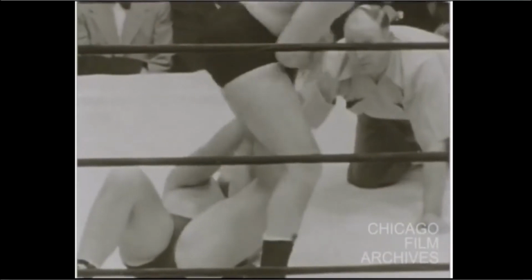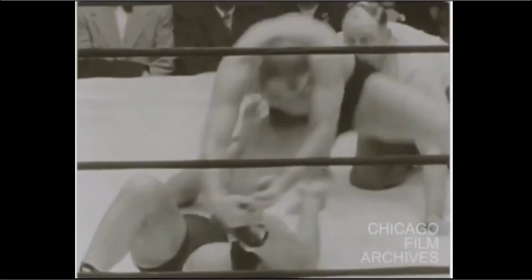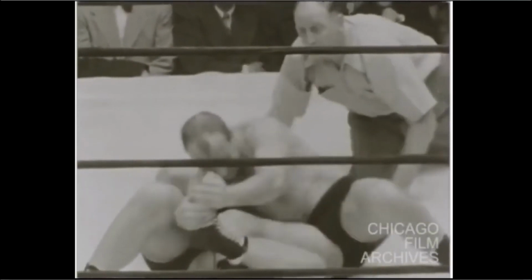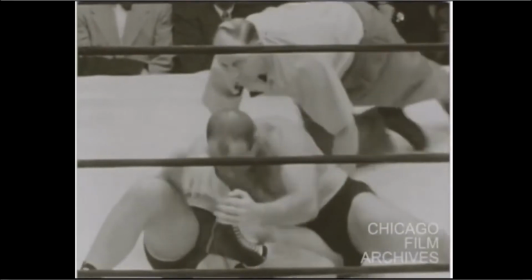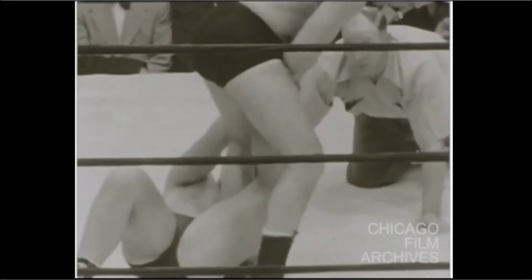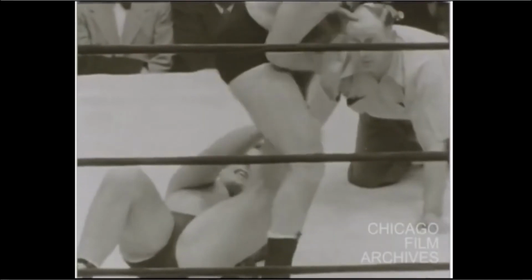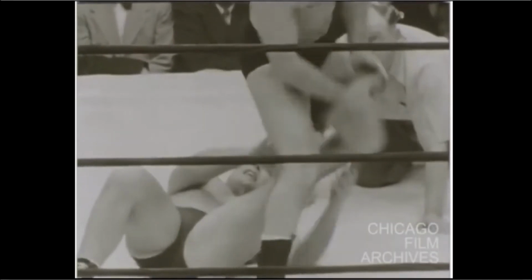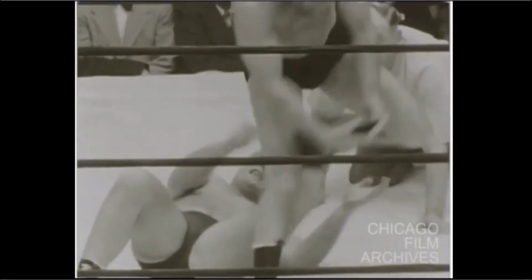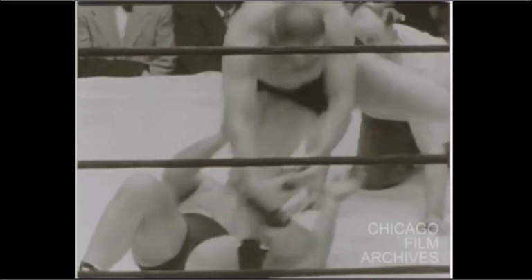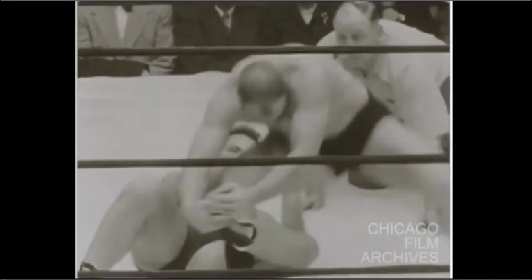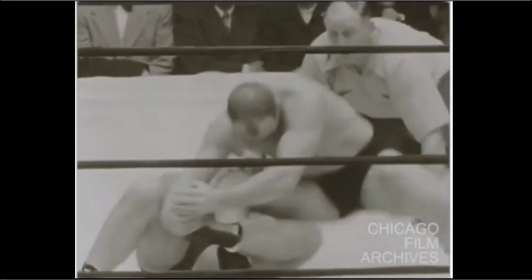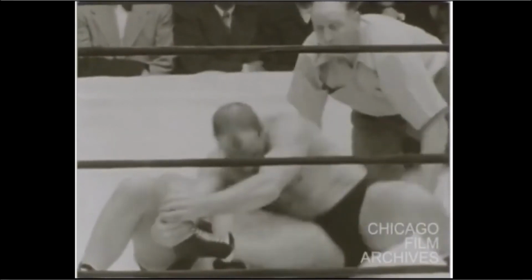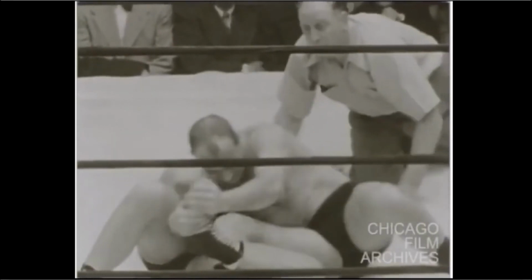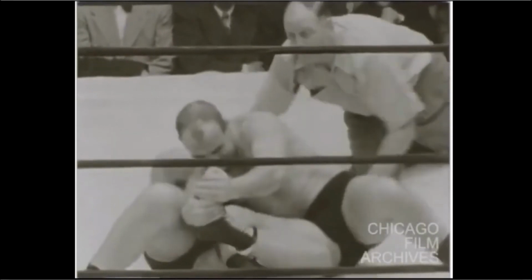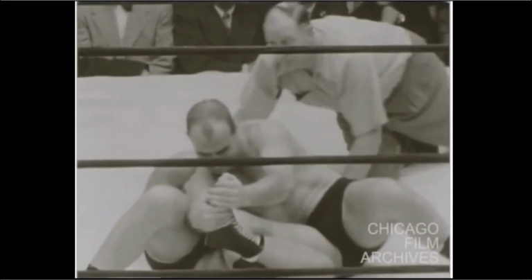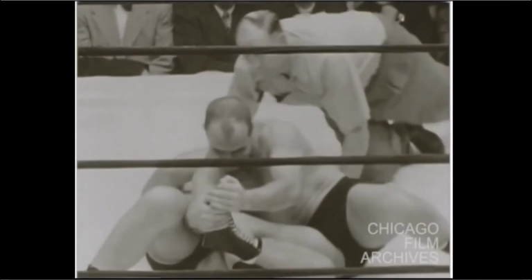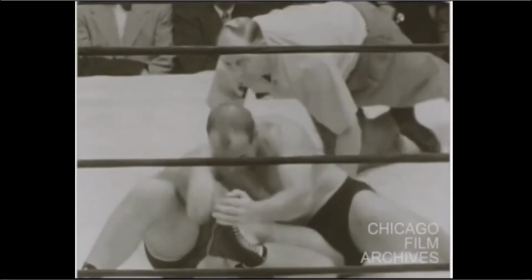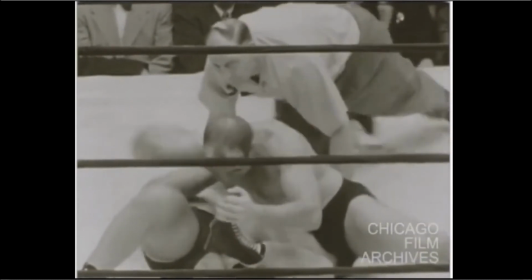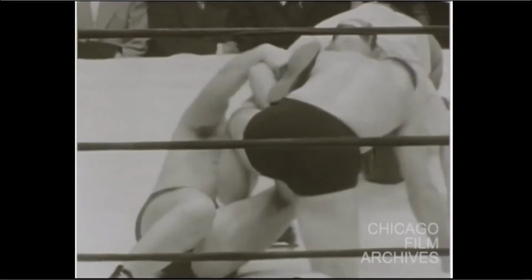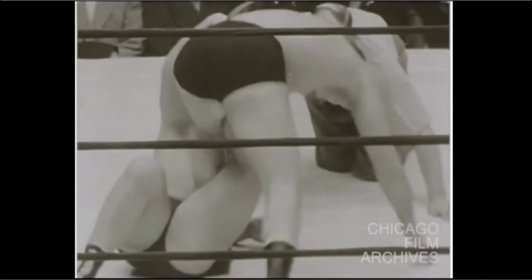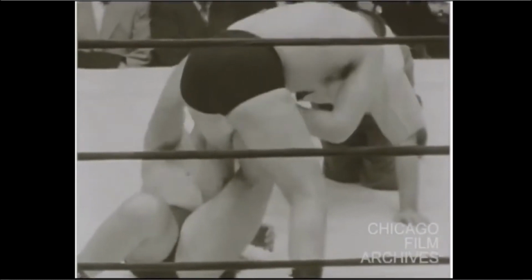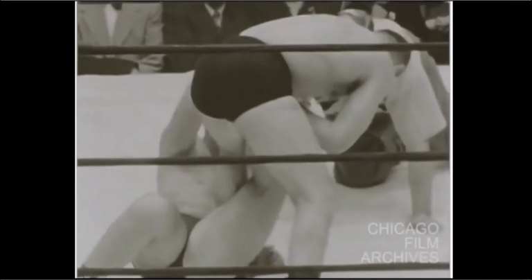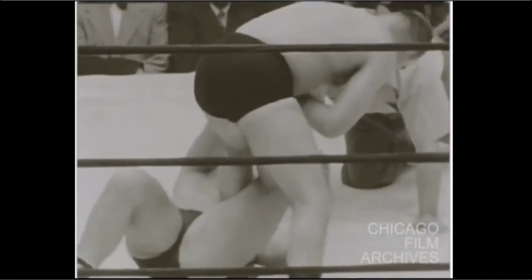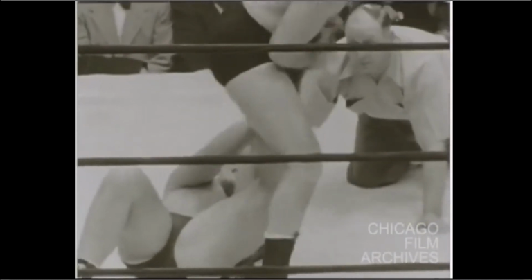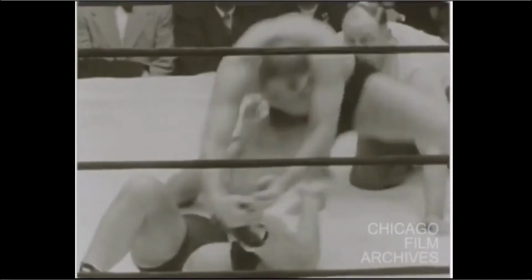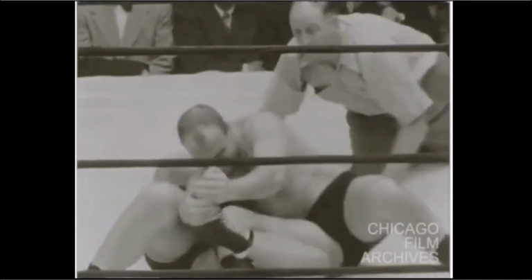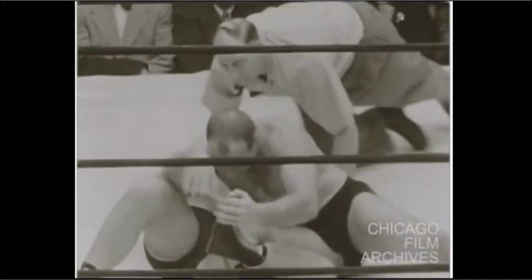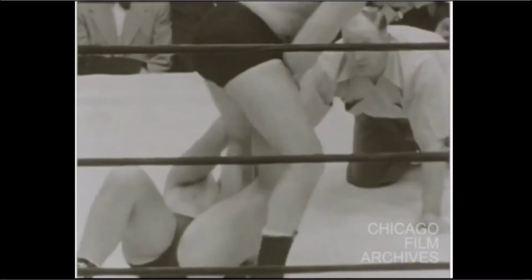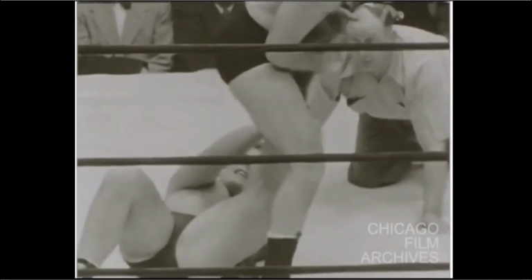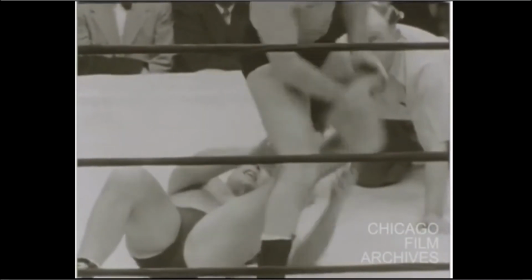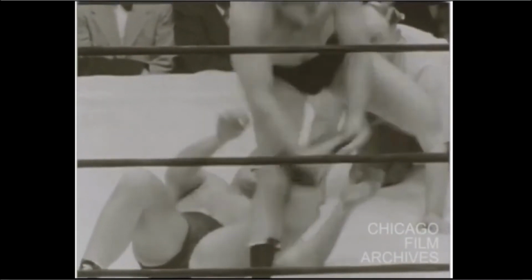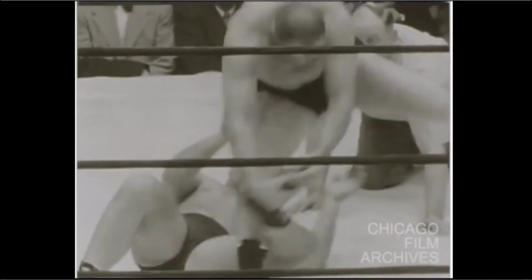That is a submission I get in adversarial grapples all the time. I try to only do it with advanced players, or players who know that their knee is in danger there — but that submission 100% works.